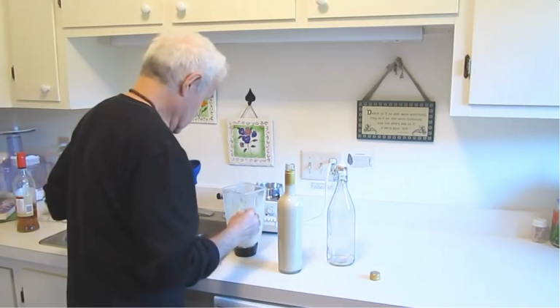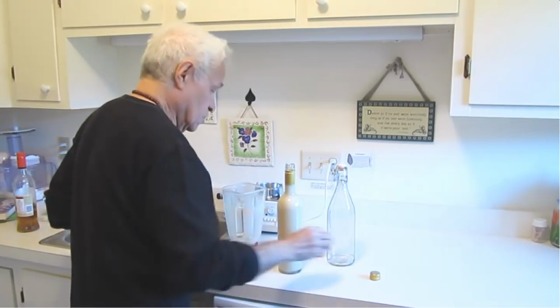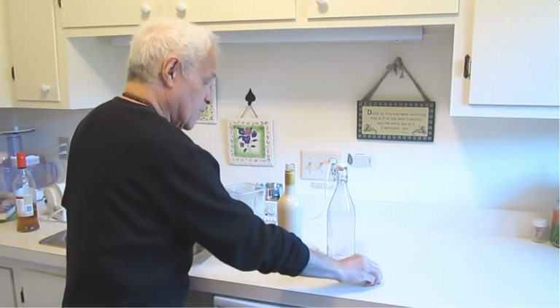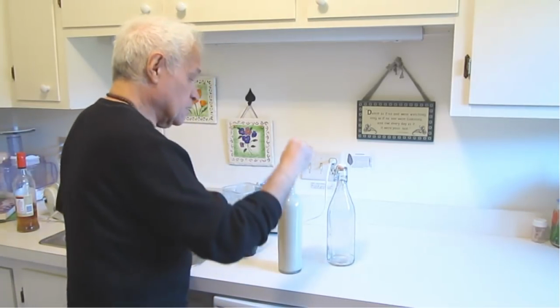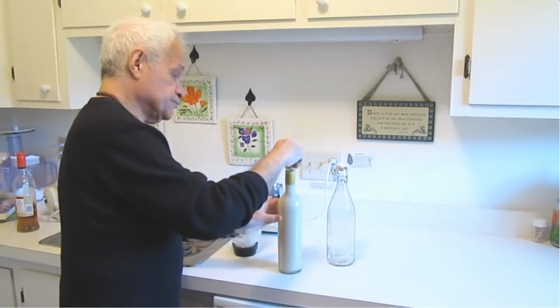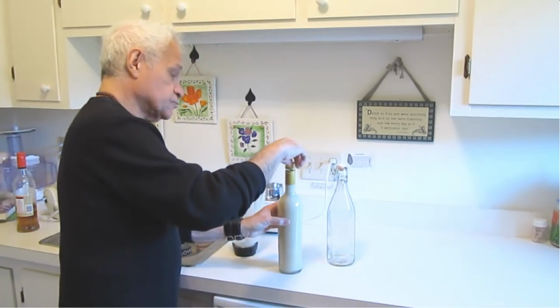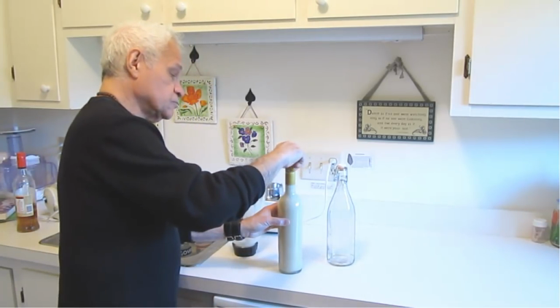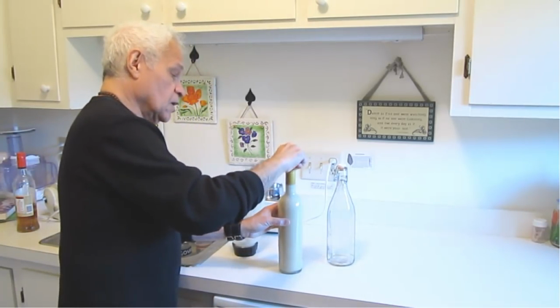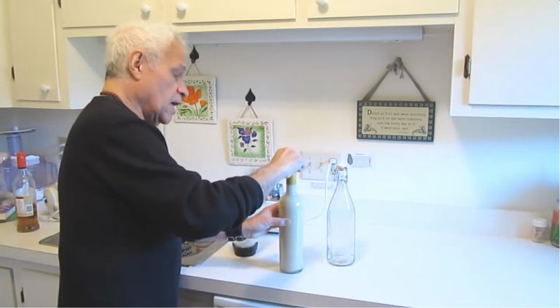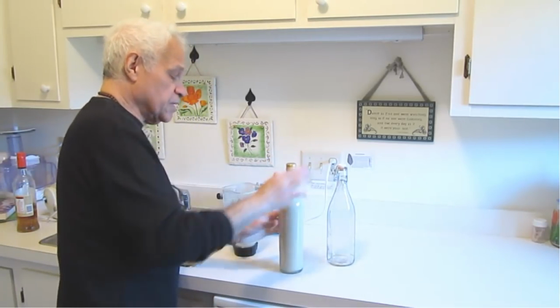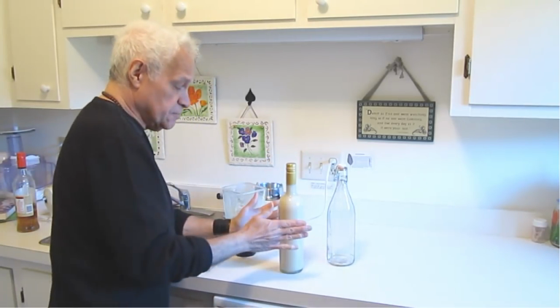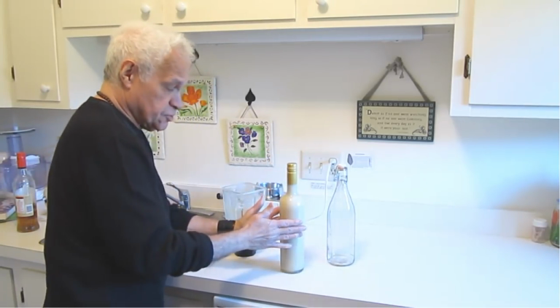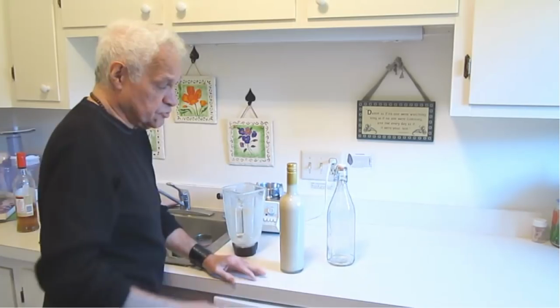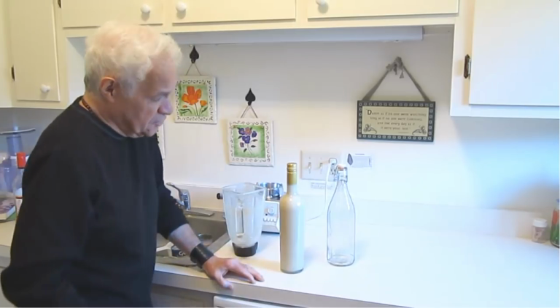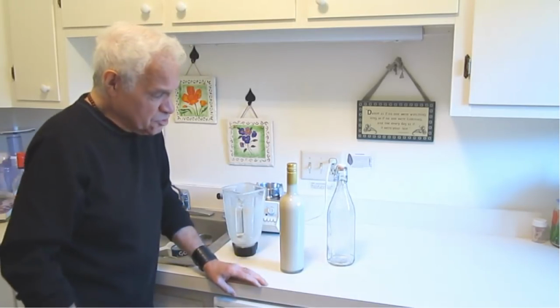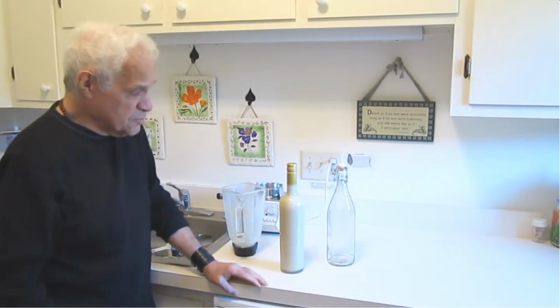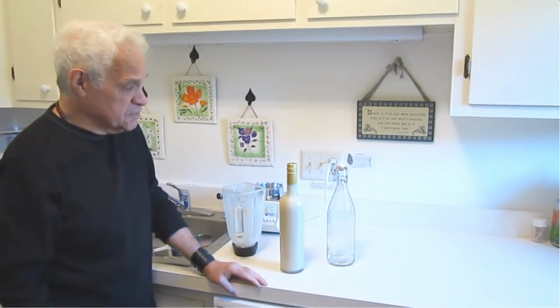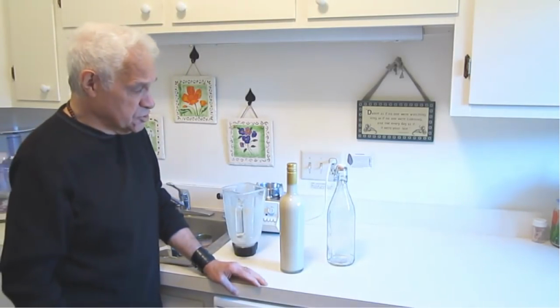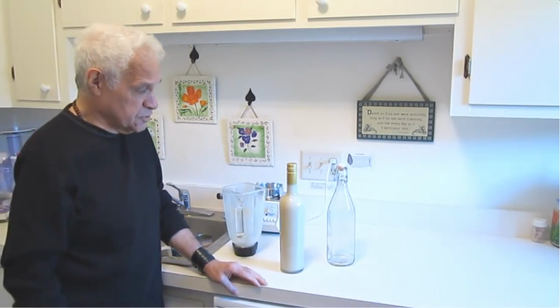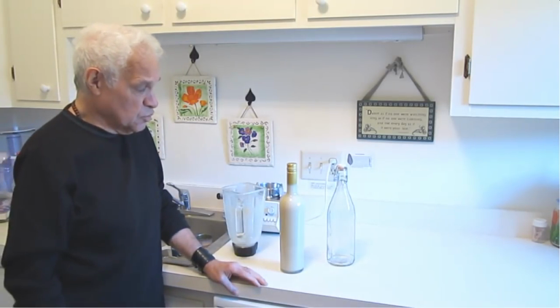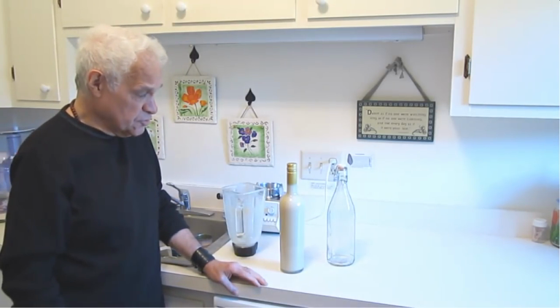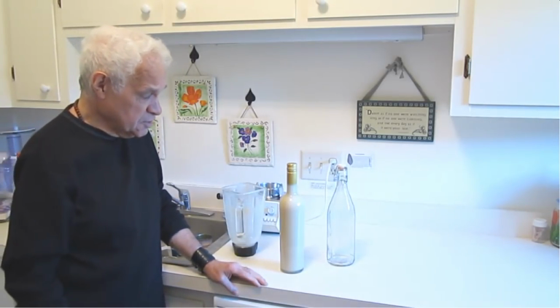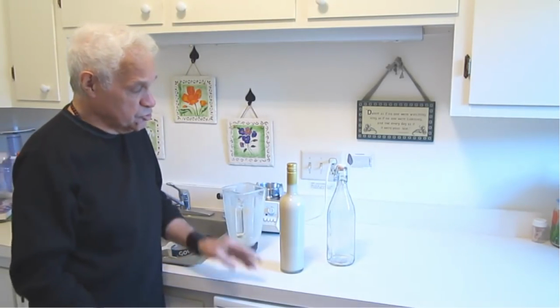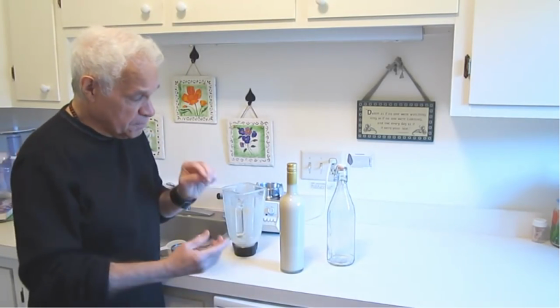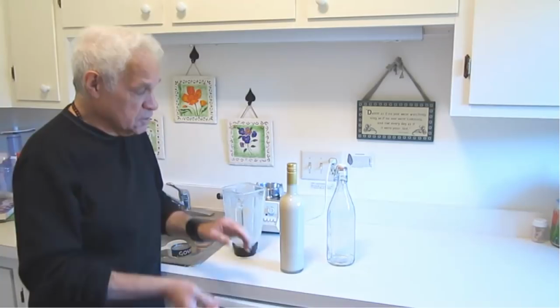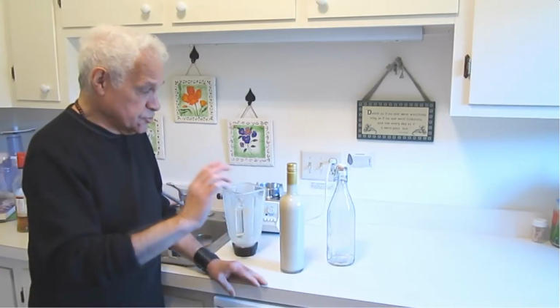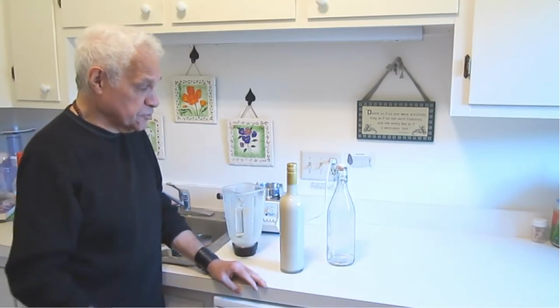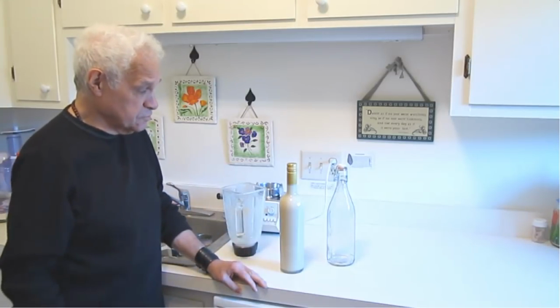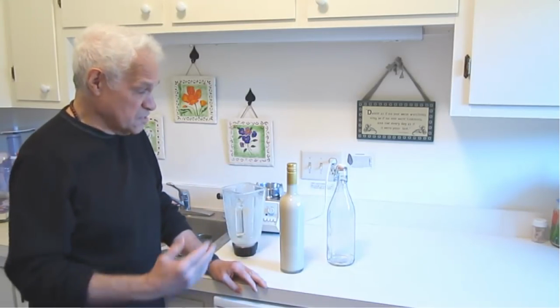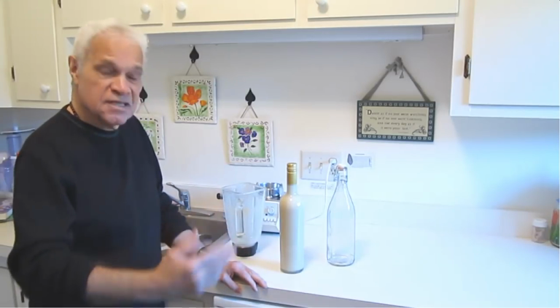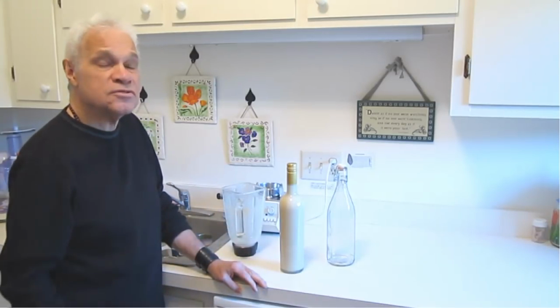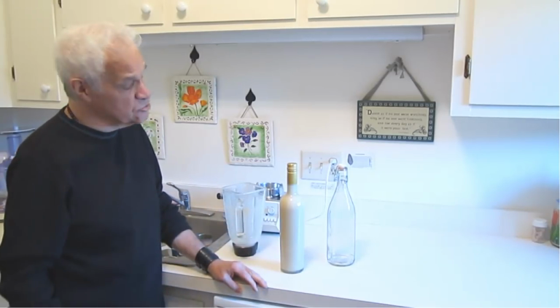Finally, you cap the bottle and you place it in the fridge for one to two hours until it's well chilled. When you serve it, you shake the bottle and you serve the Coquito. And that's all there is to it.